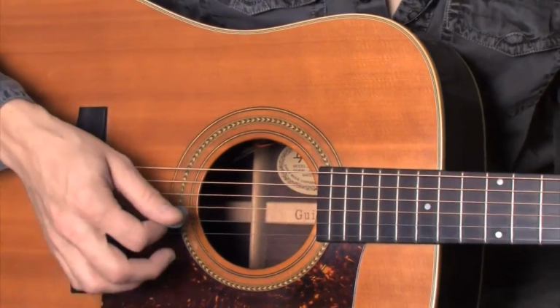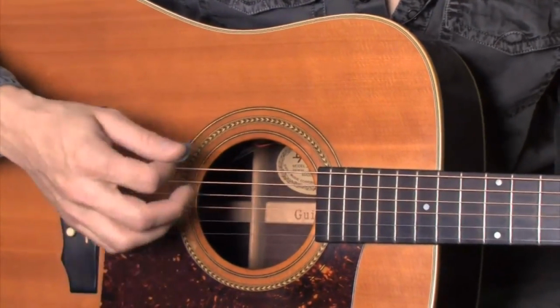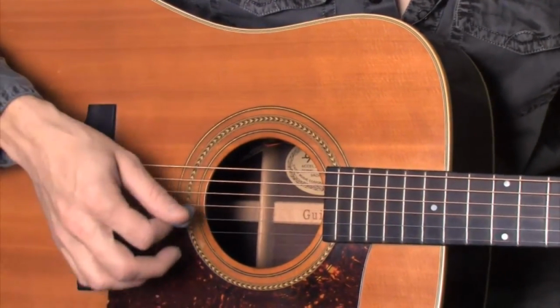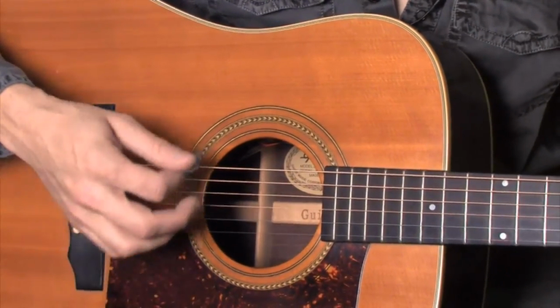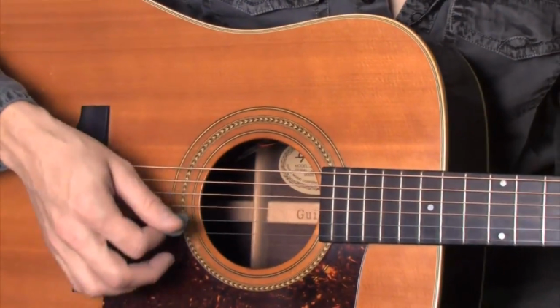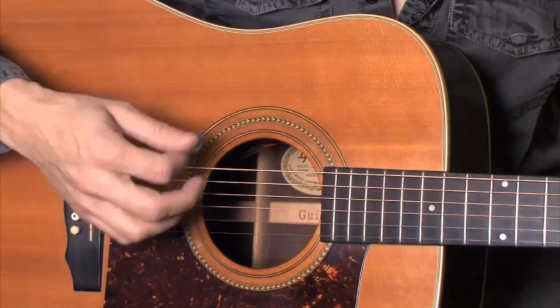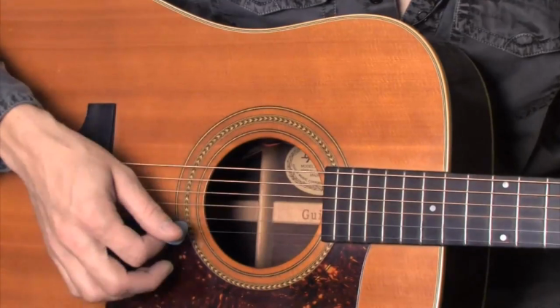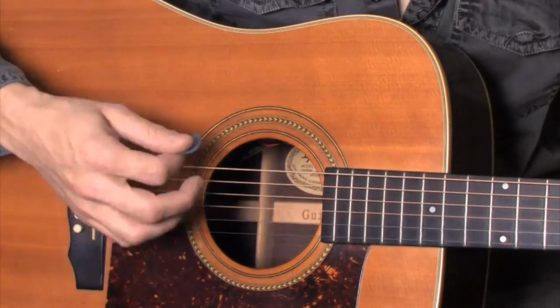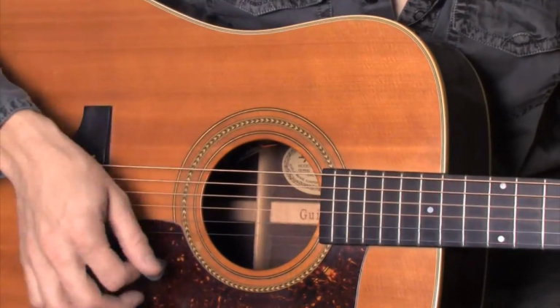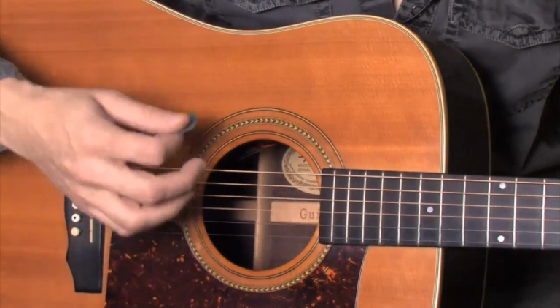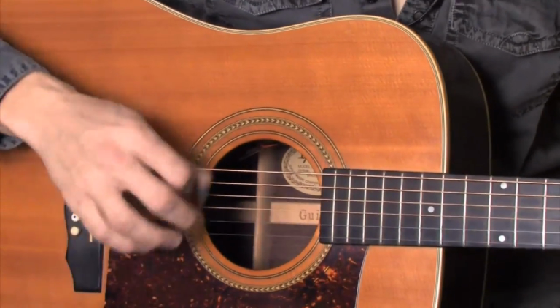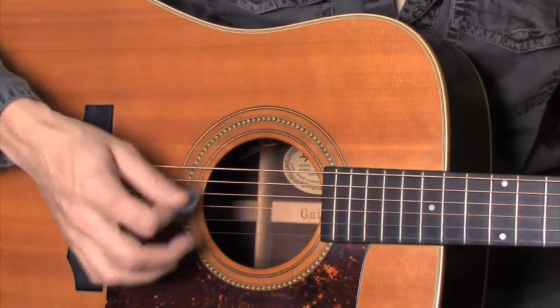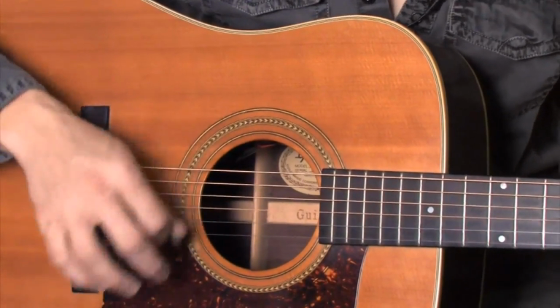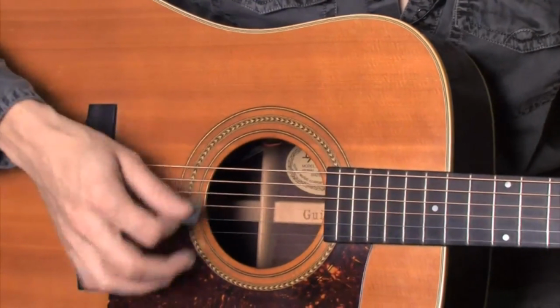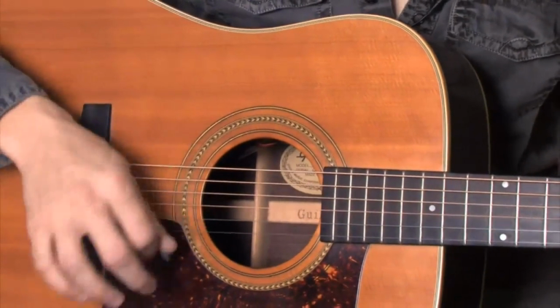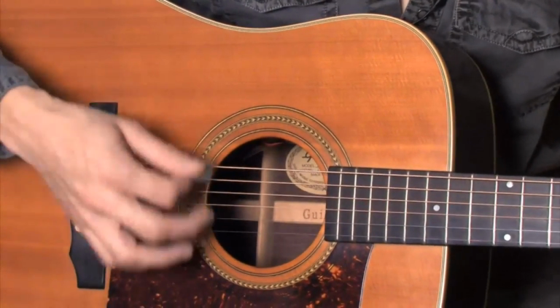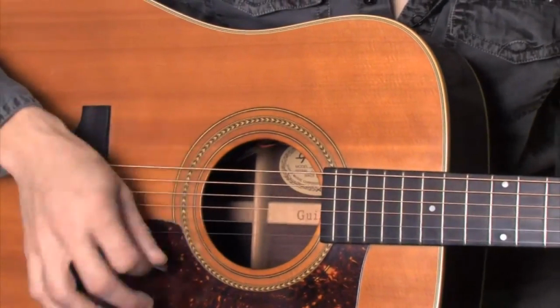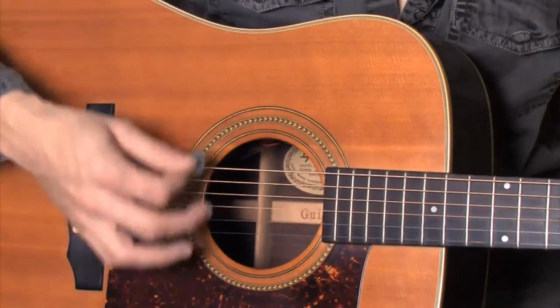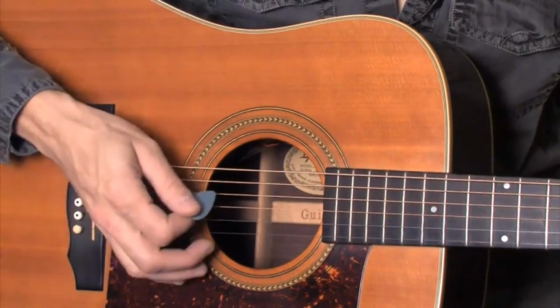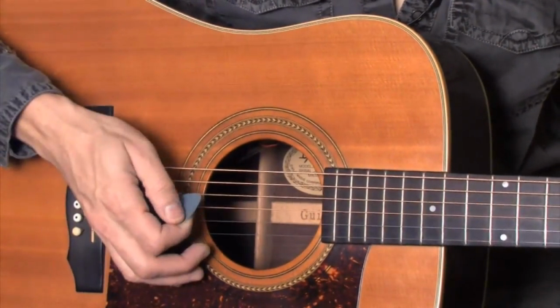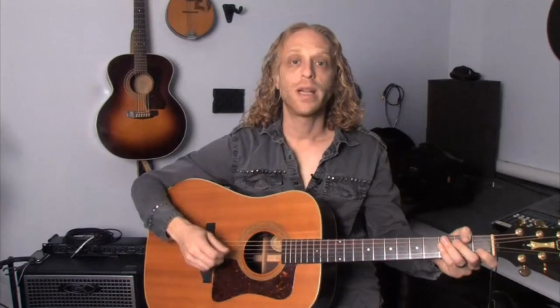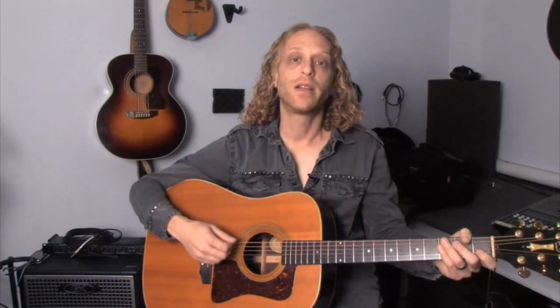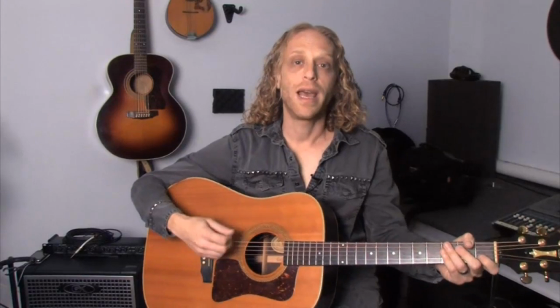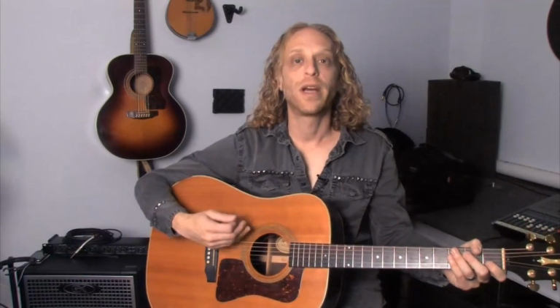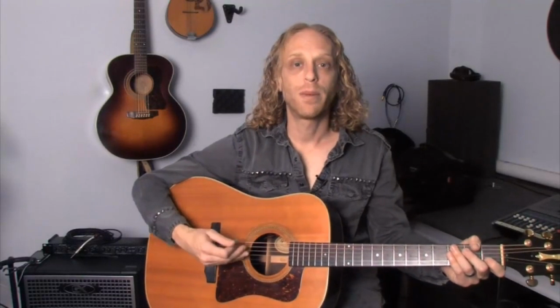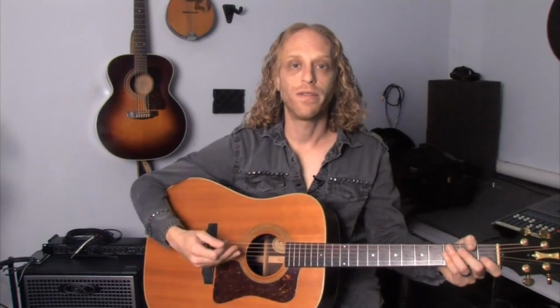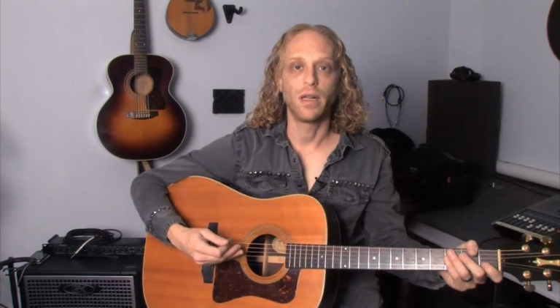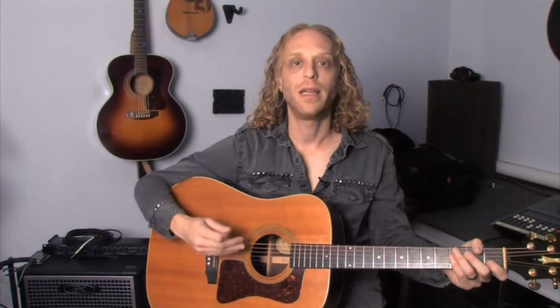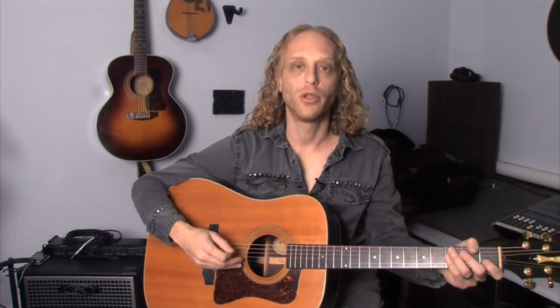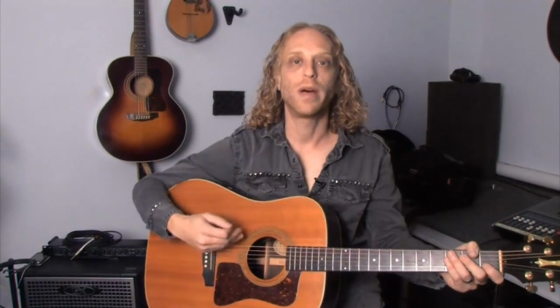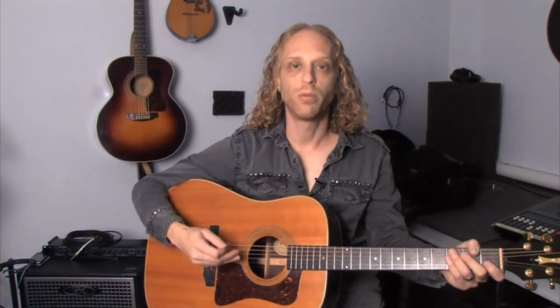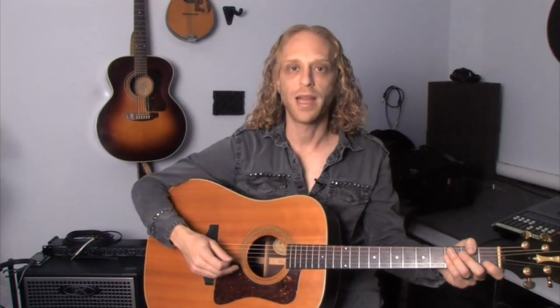Now, if we were to make this 12-8, we would count 1, 2, 3, 4, 5, 6, 7, 8, 9, 10, 11, 12. So what I did there is I added my triplet feel into my duple timing.